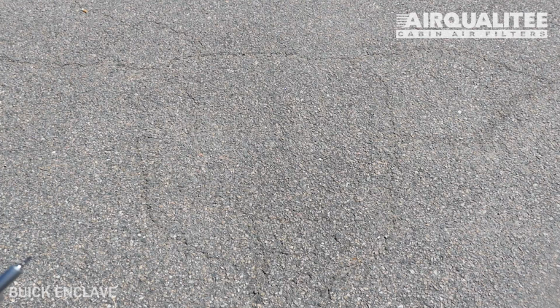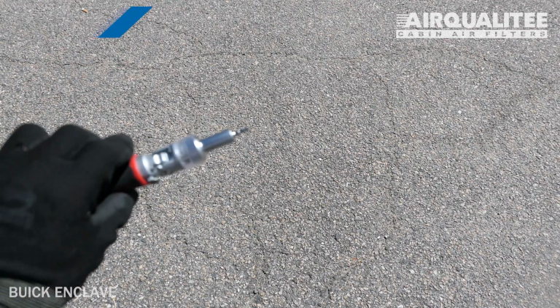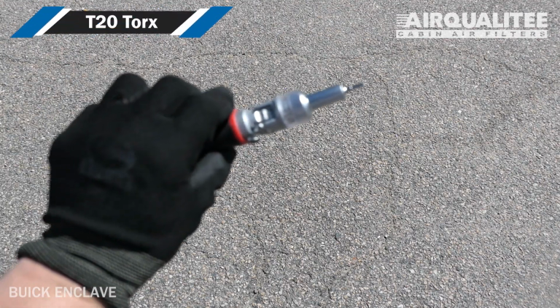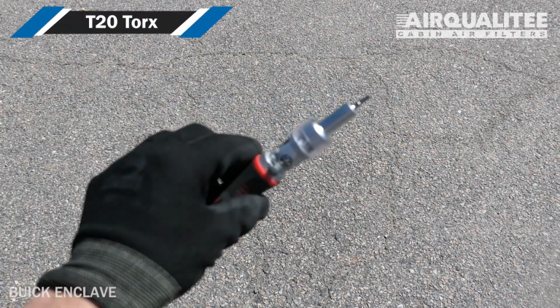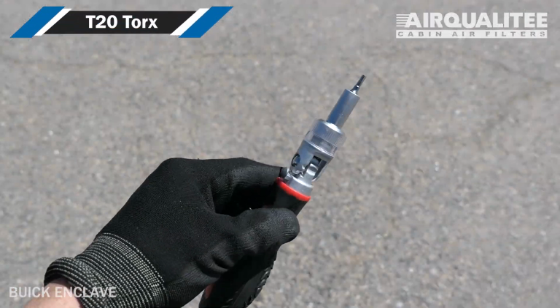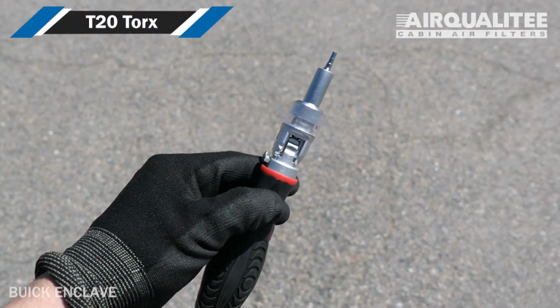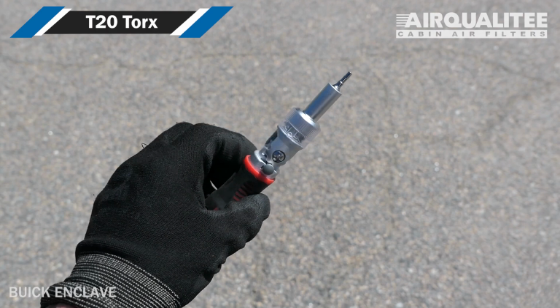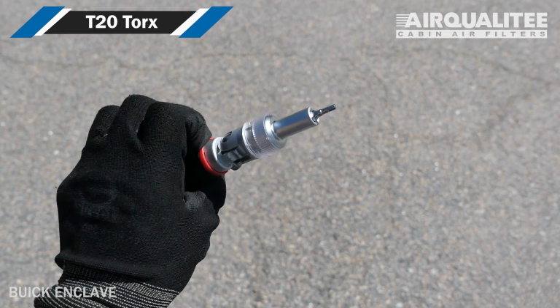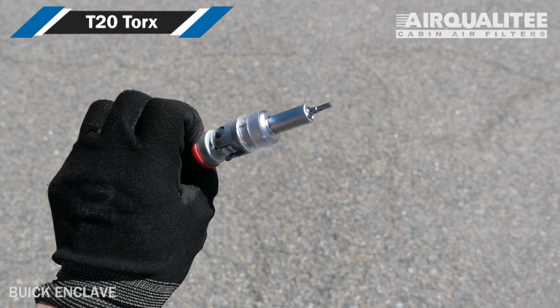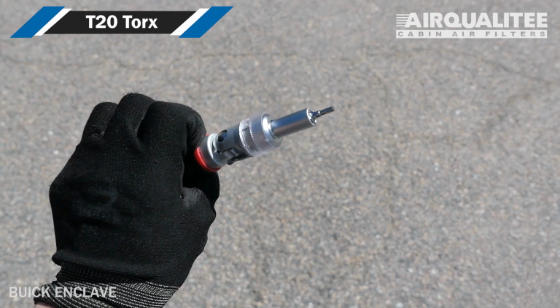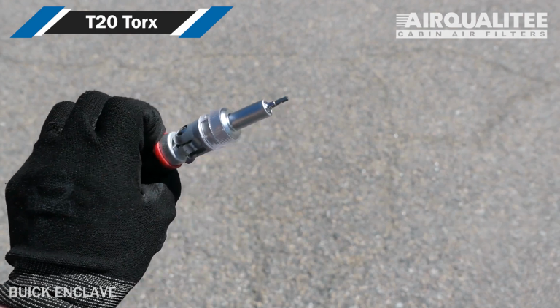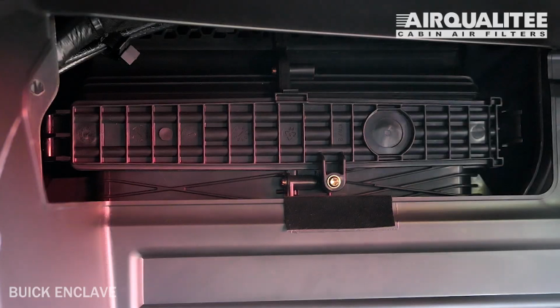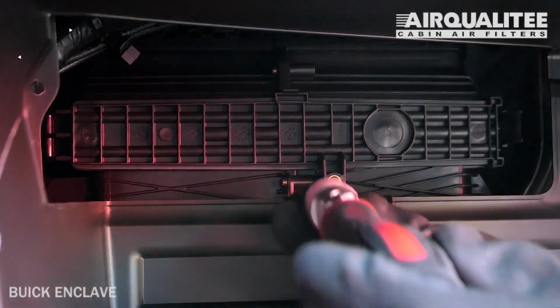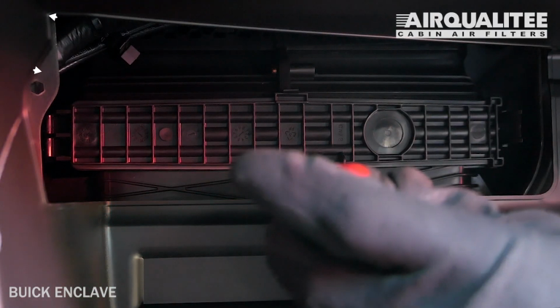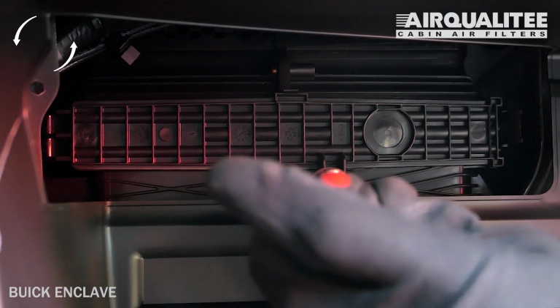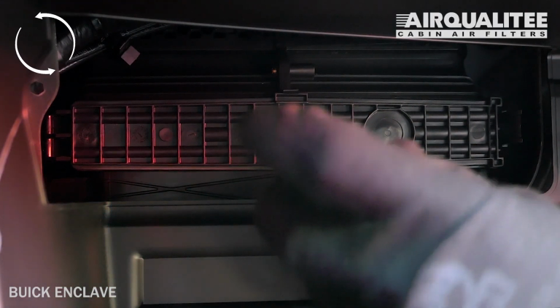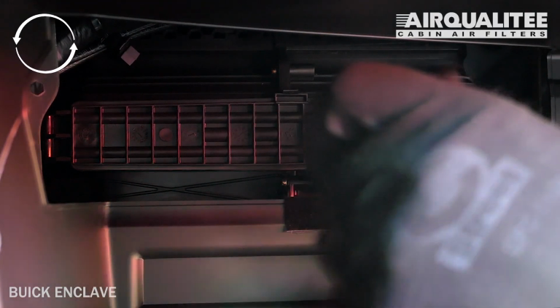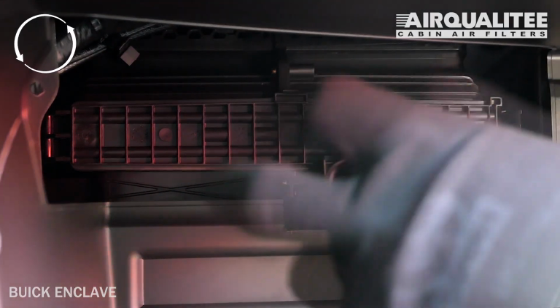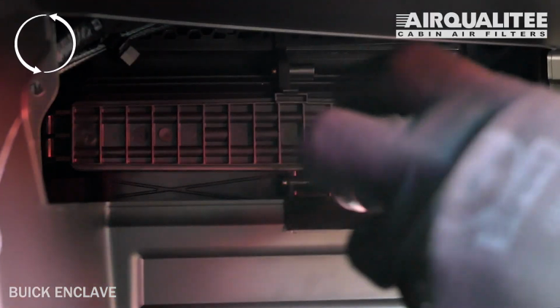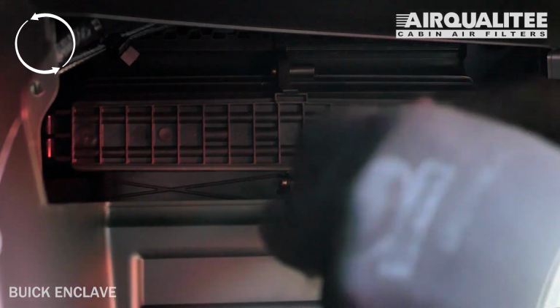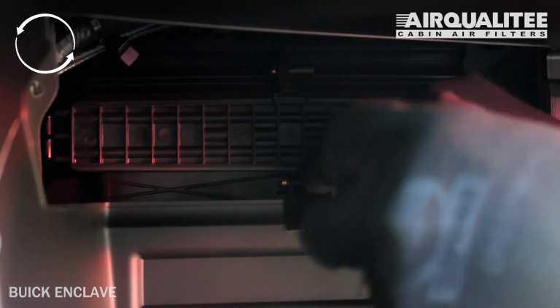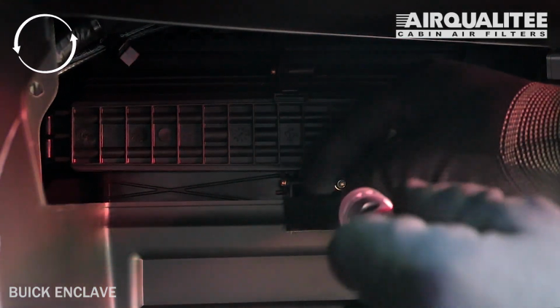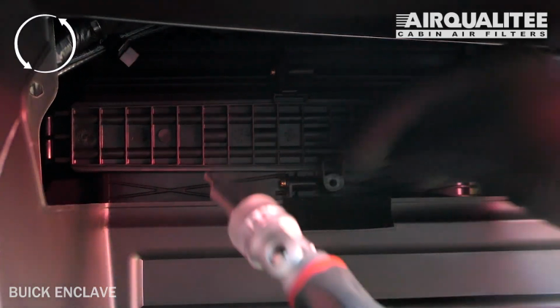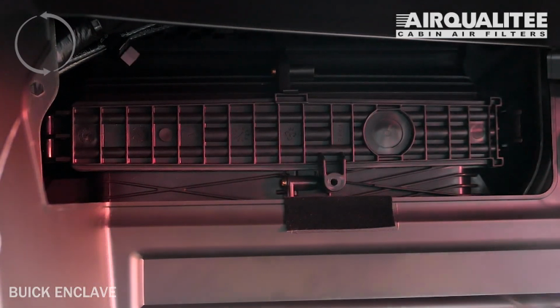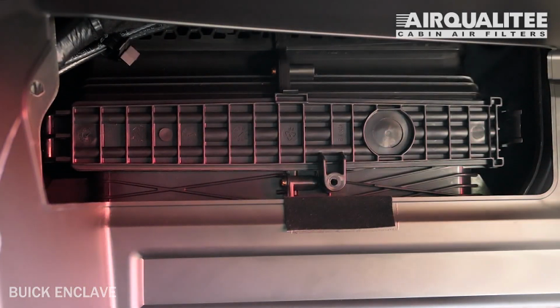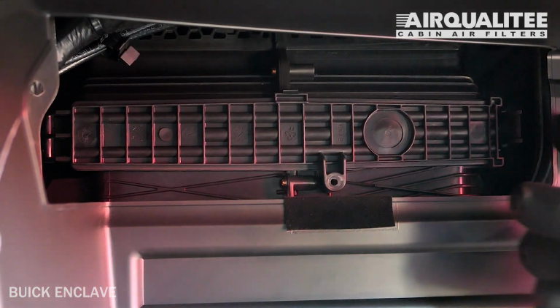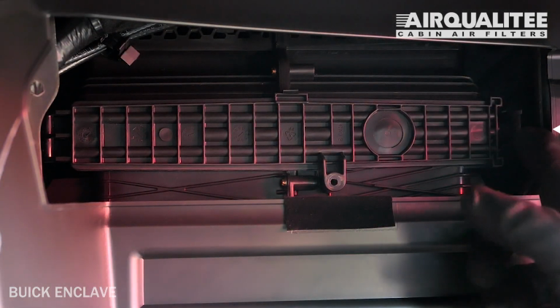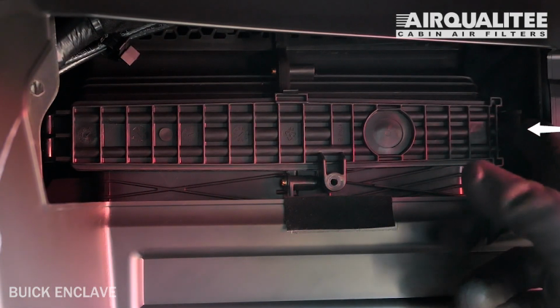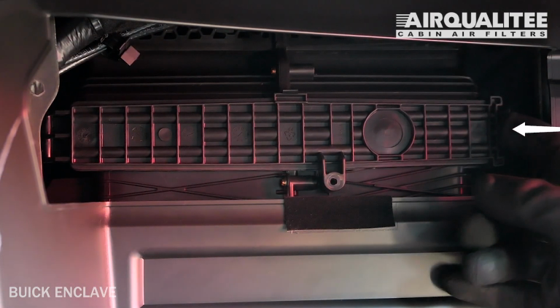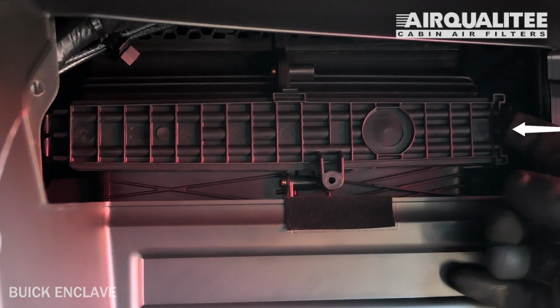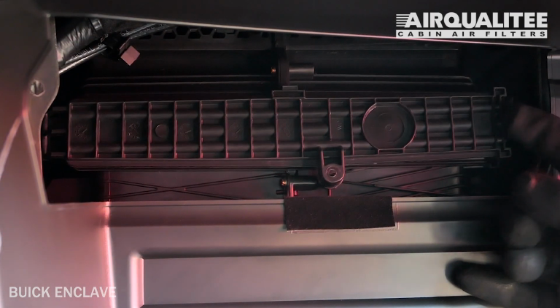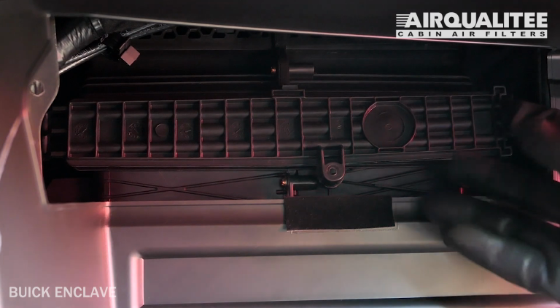Using a T20 Torx head, remove the screws. Unclip both sides of the housing cover to remove it.